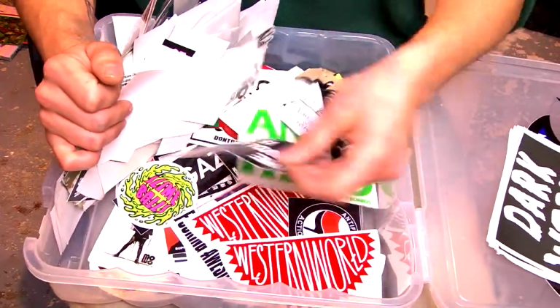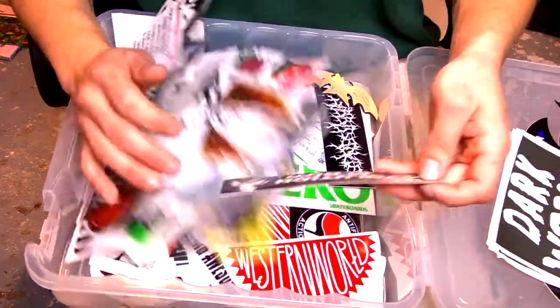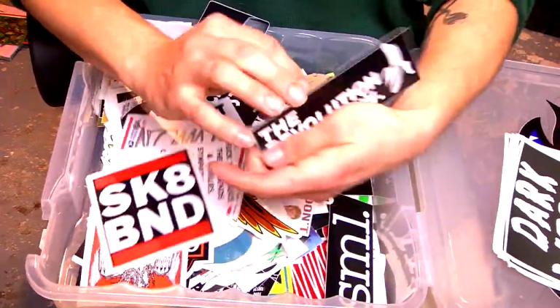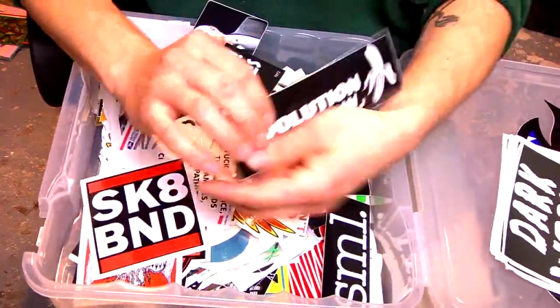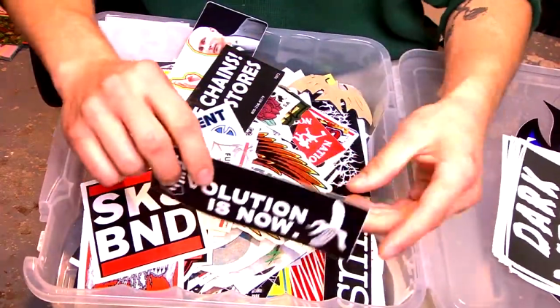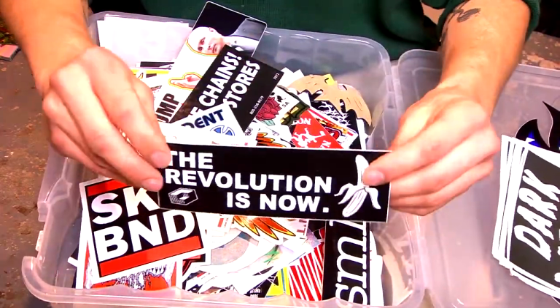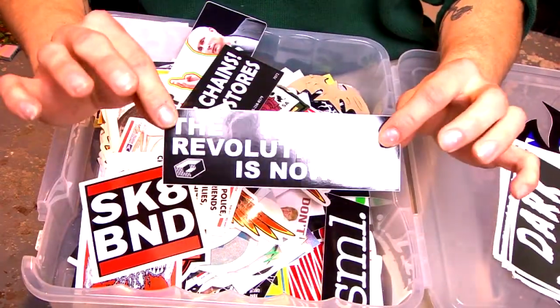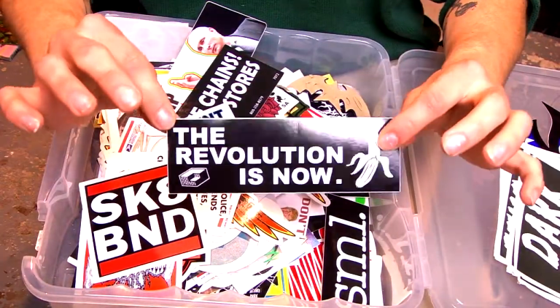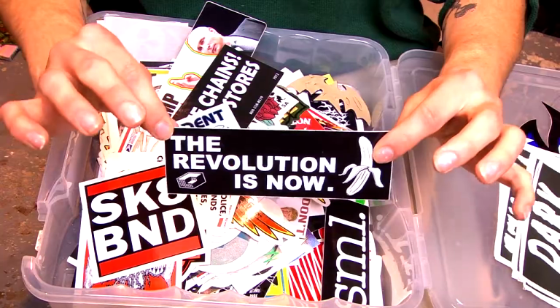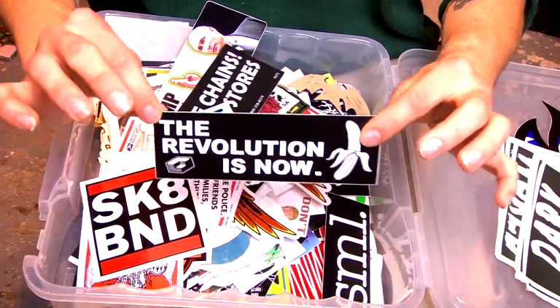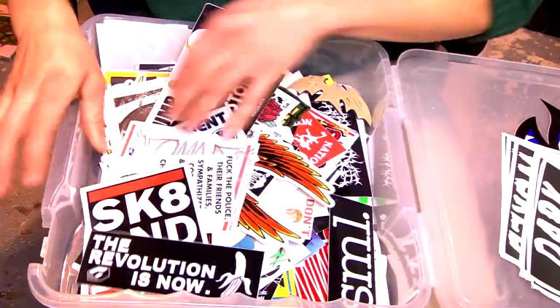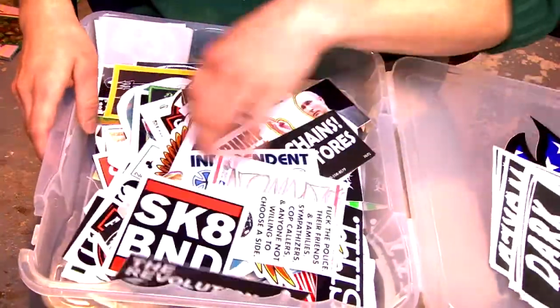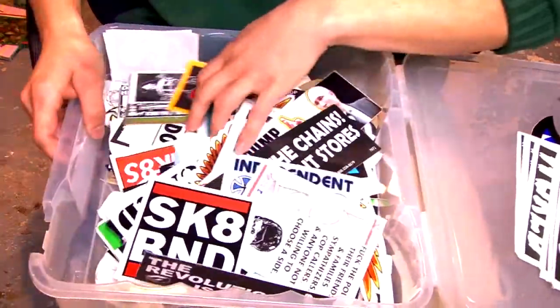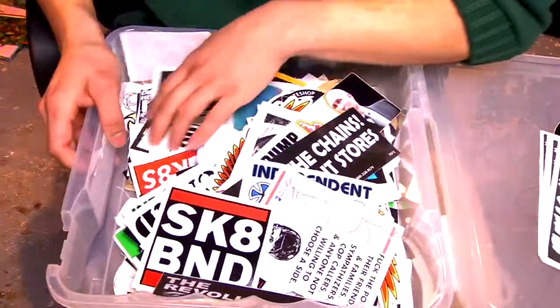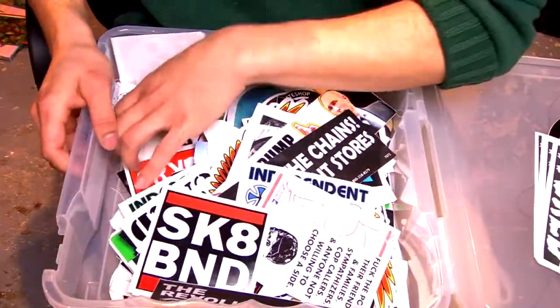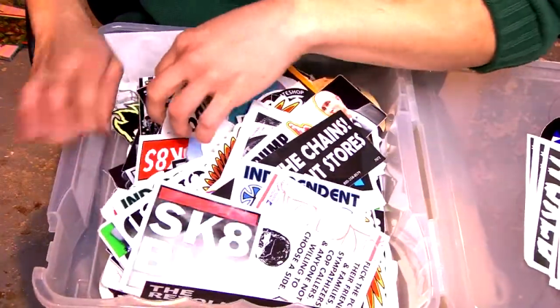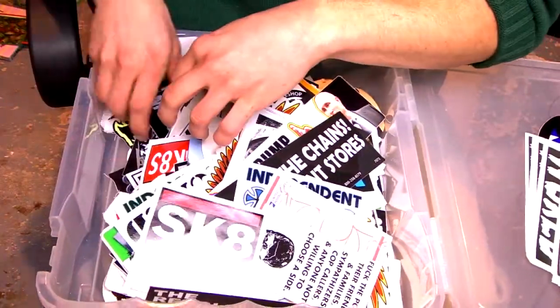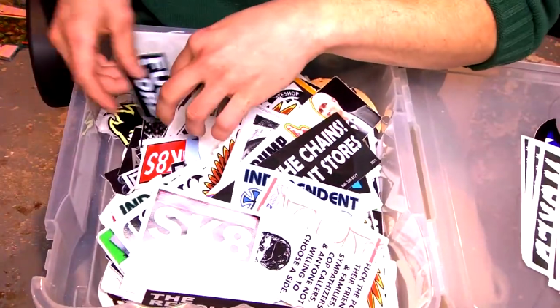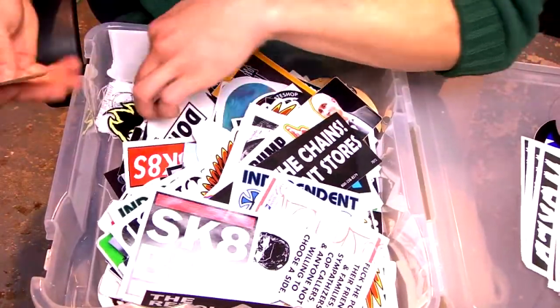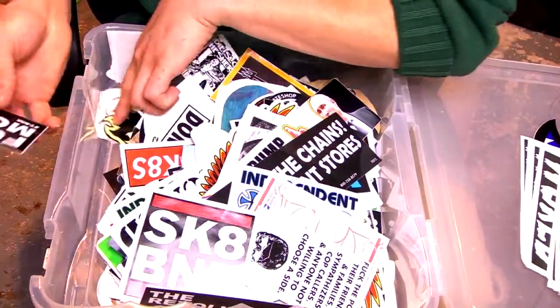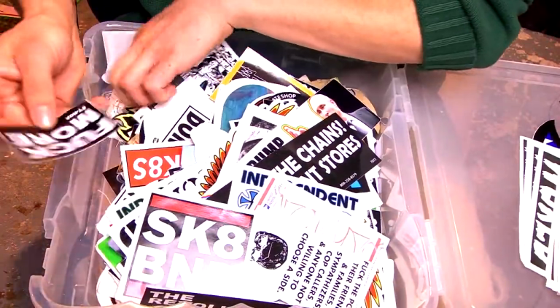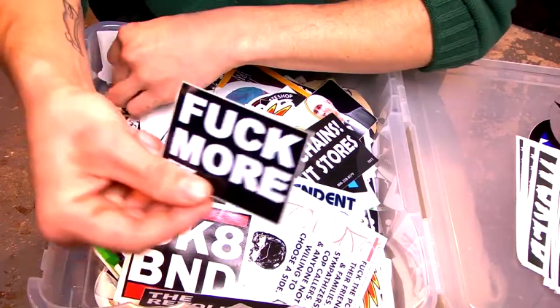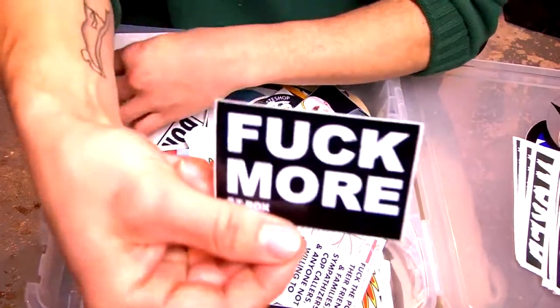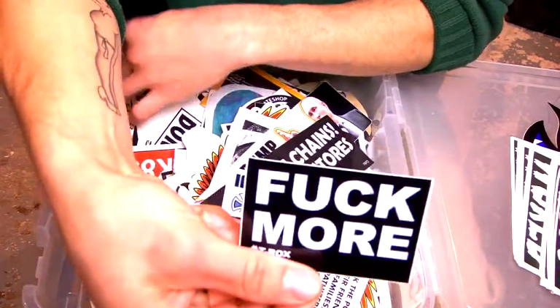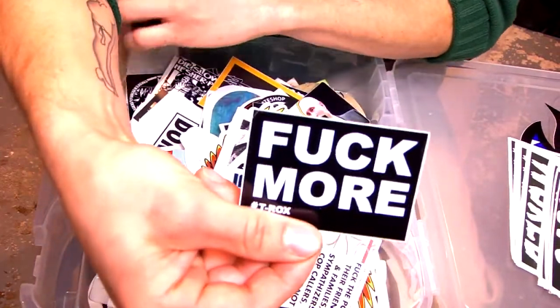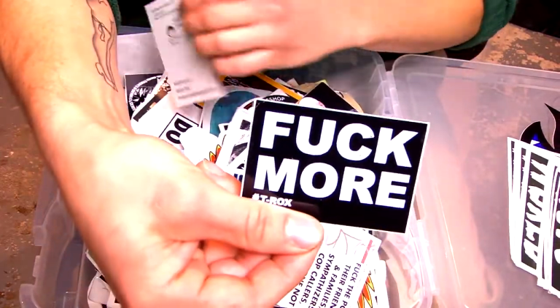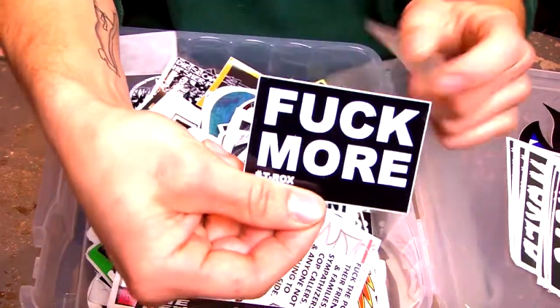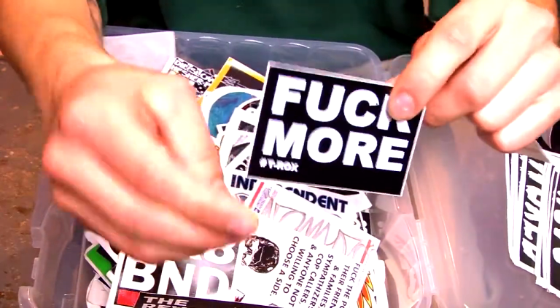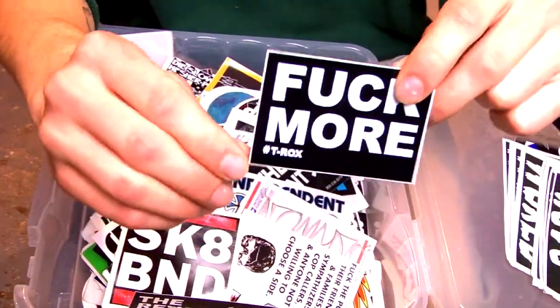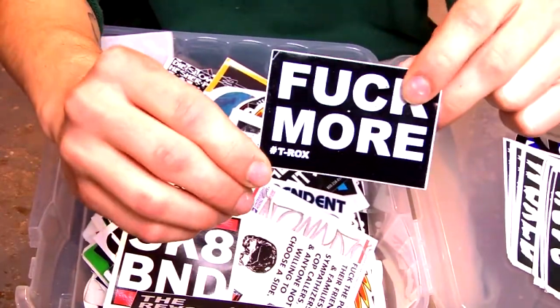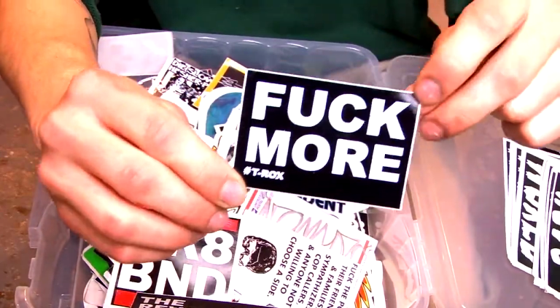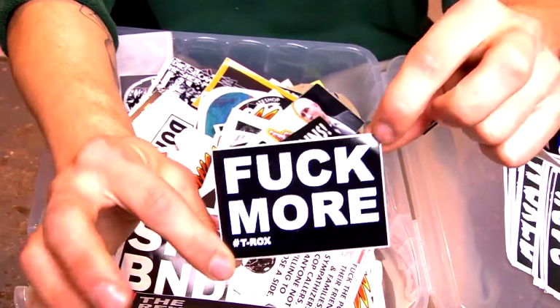If you would like me to draw a really cool custom rolling tray and maybe give it away, comment down below. If you like these videos, like and subscribe and tell me that you like them so I can keep doing them.